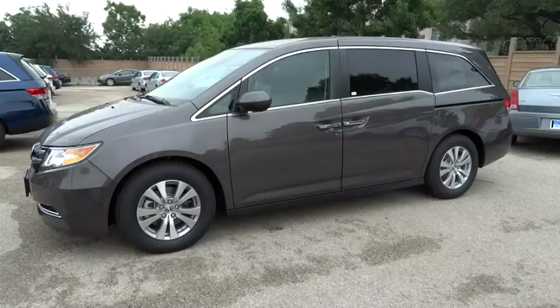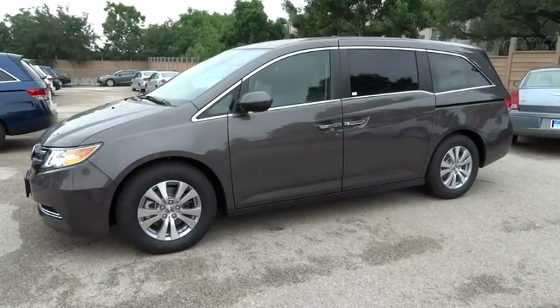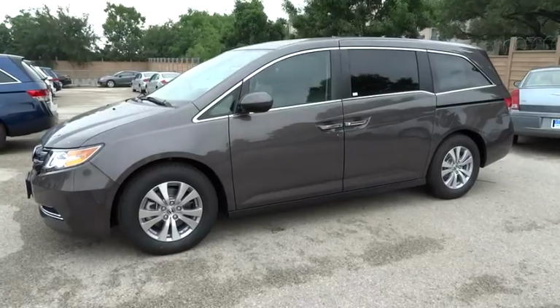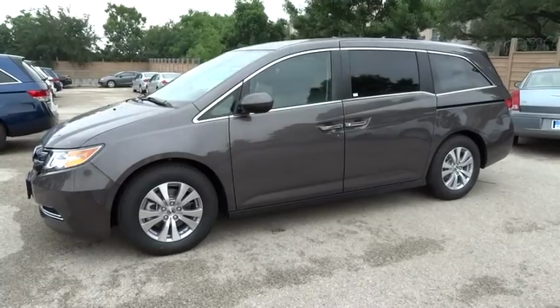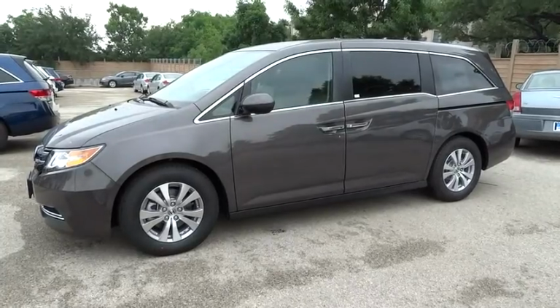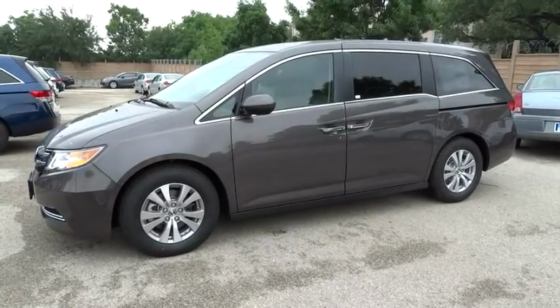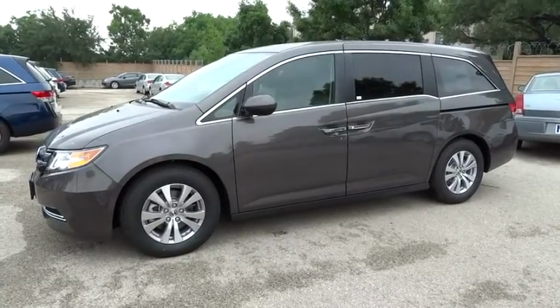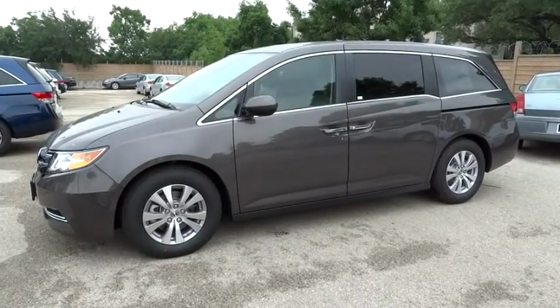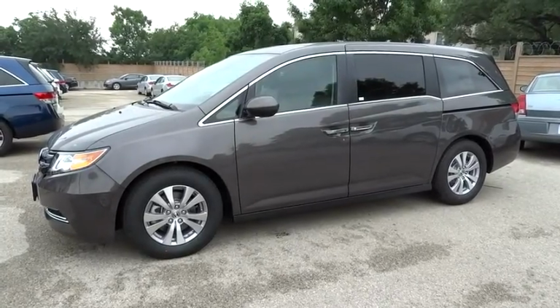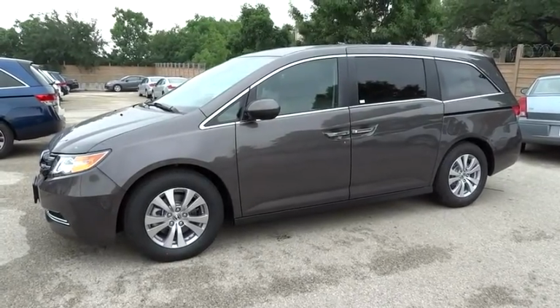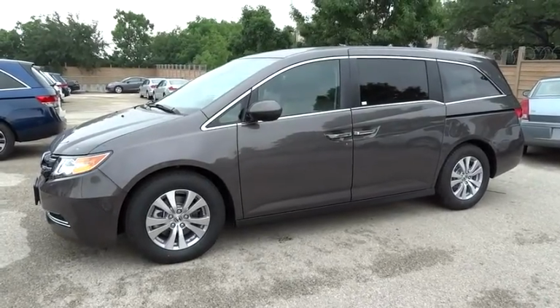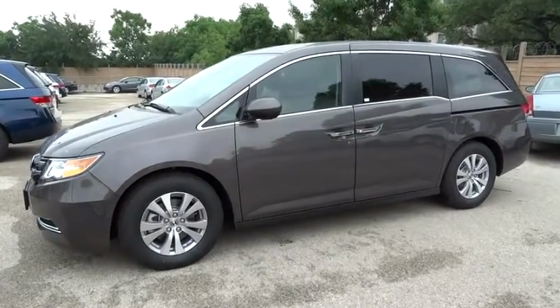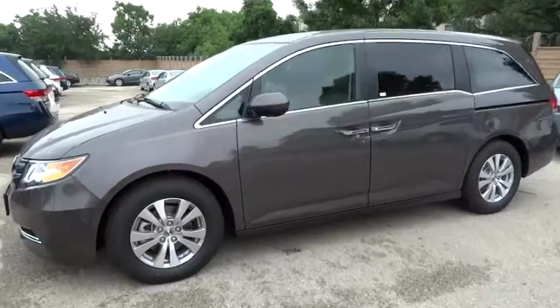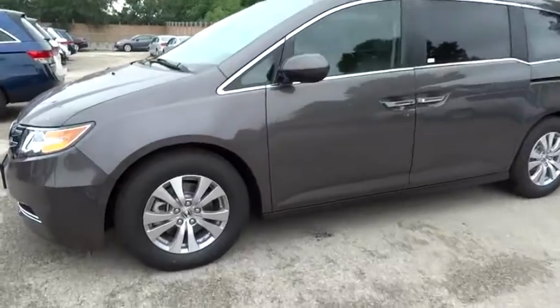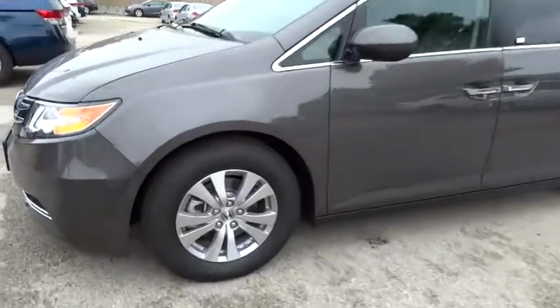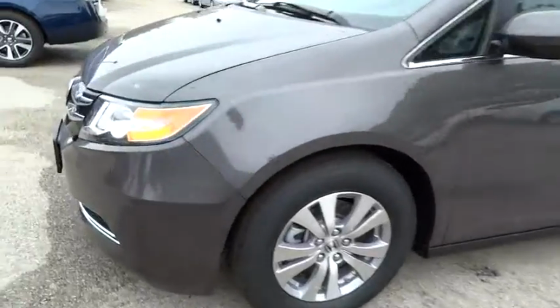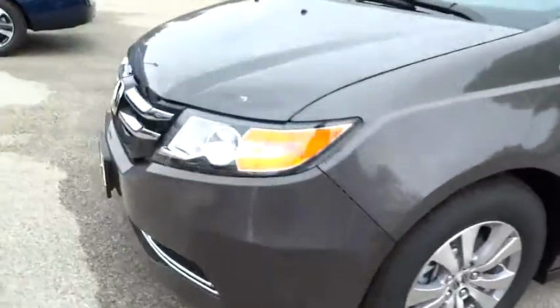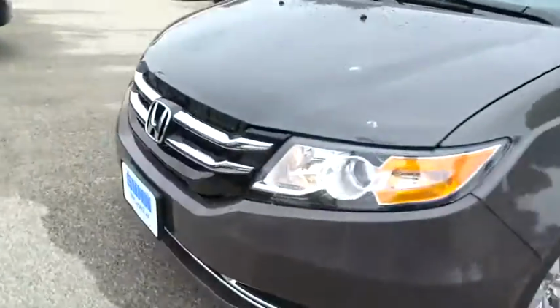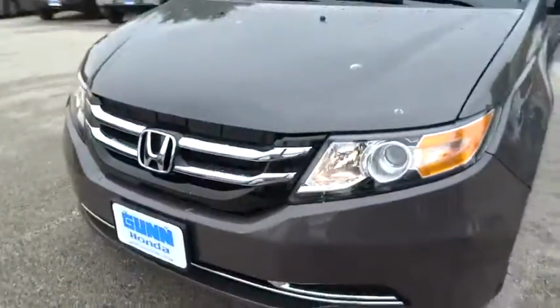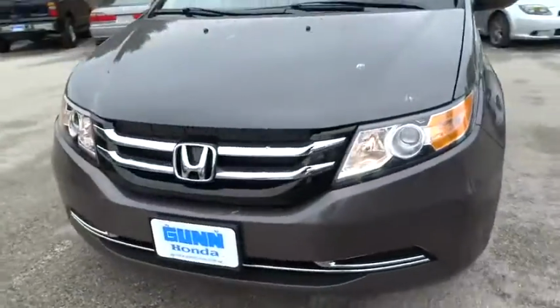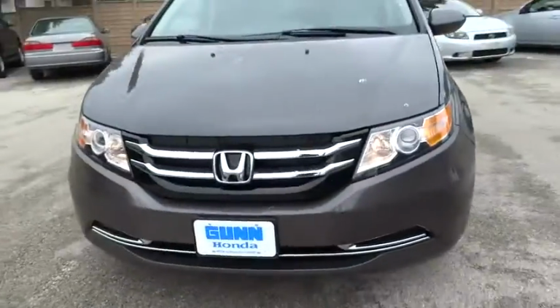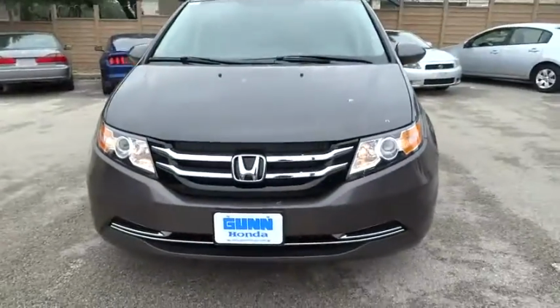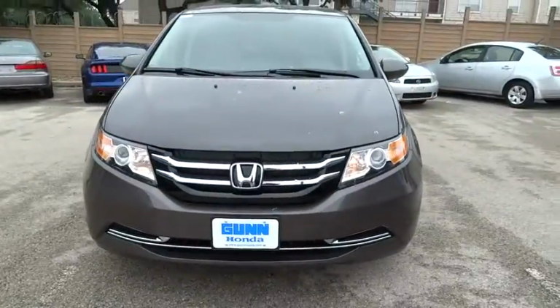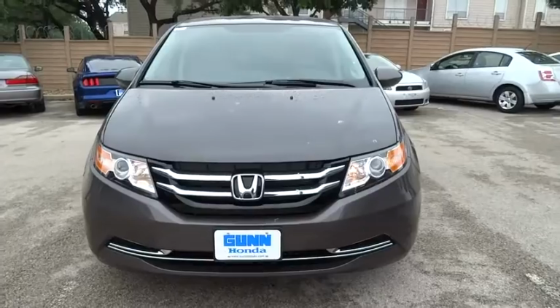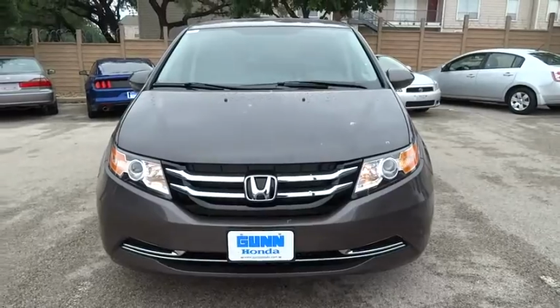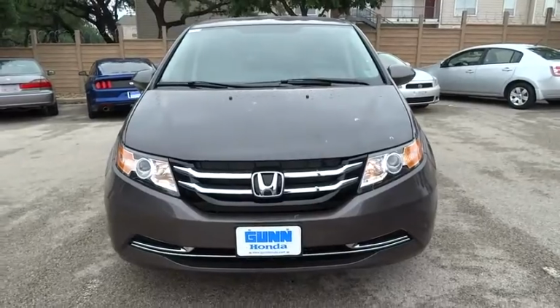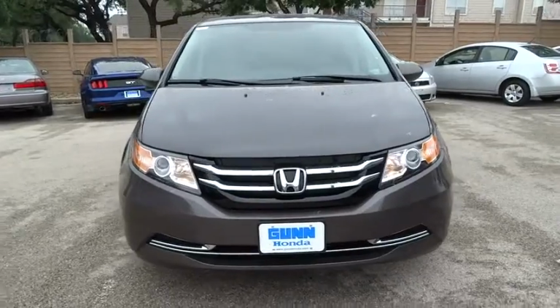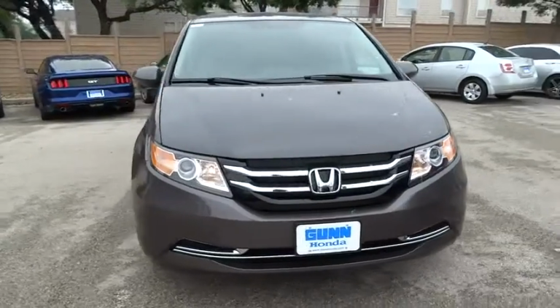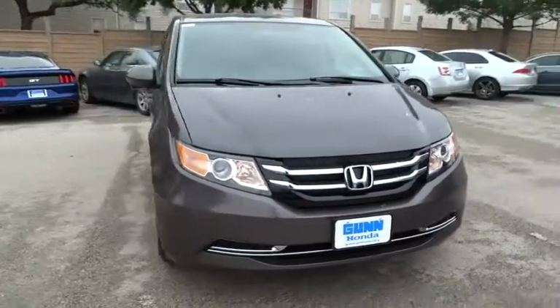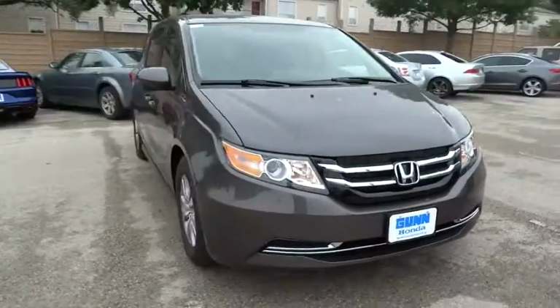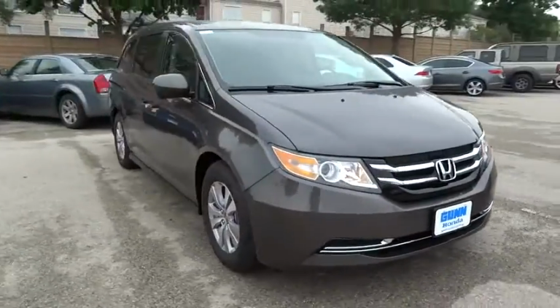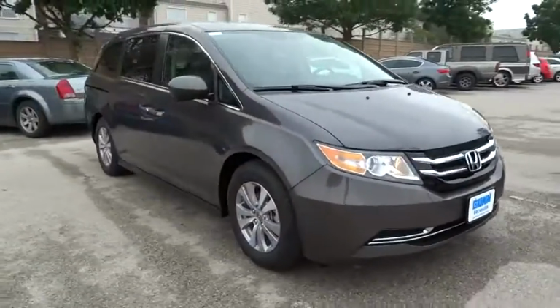The 2015 Odyssey. The Honda Odyssey is a showcase of distinguished style, captivating technology, and advanced safety features. A must for all families, and is priced below $35,000.